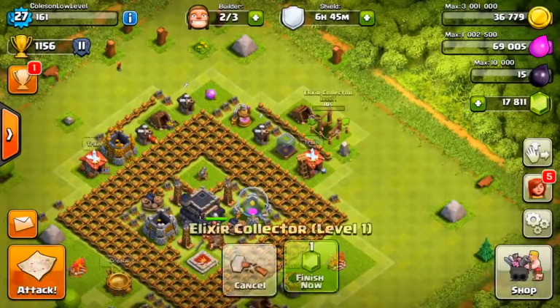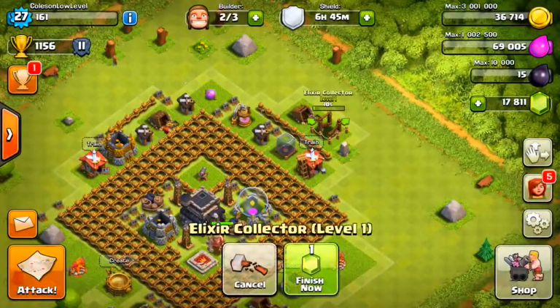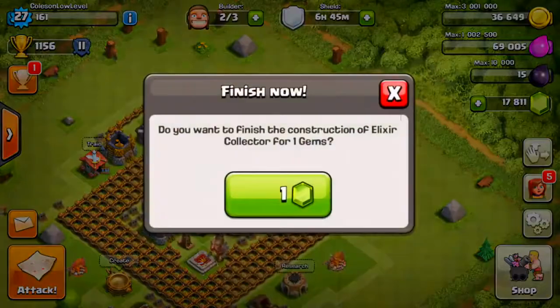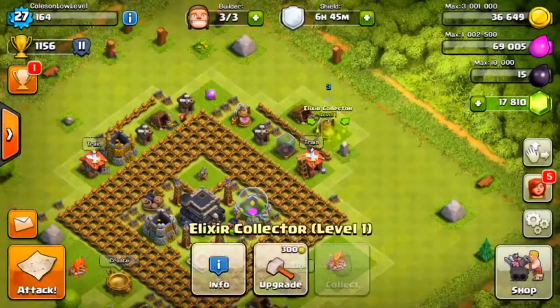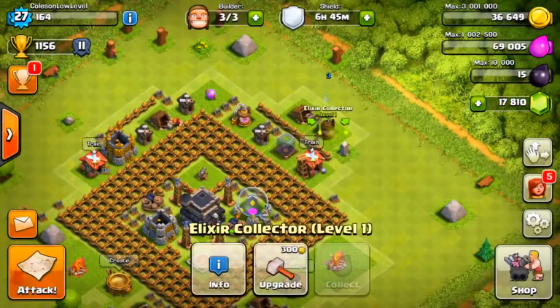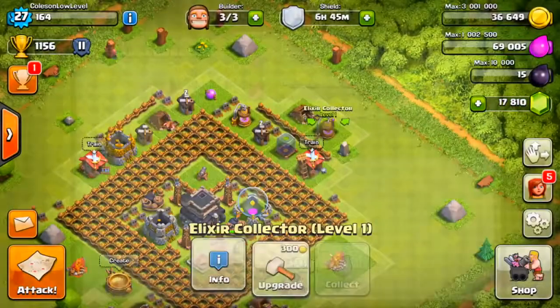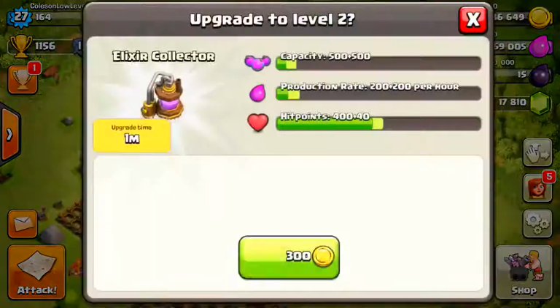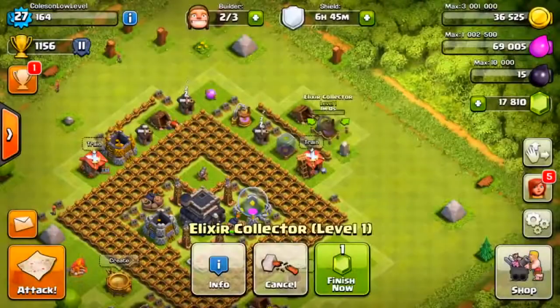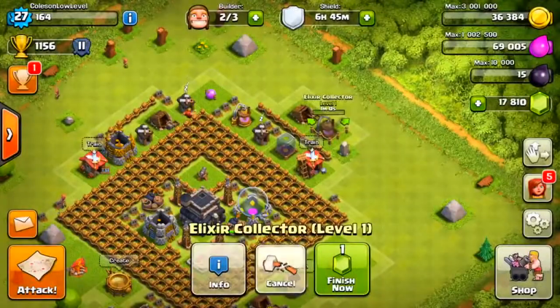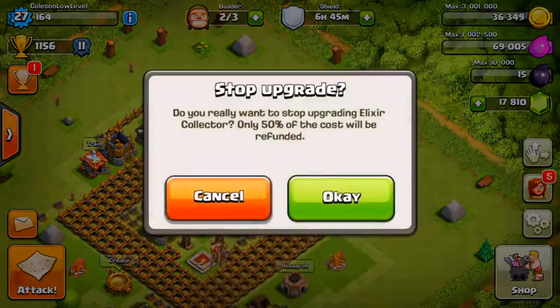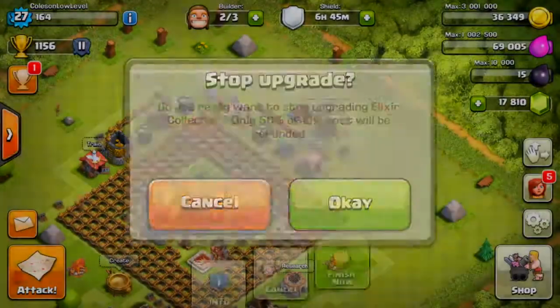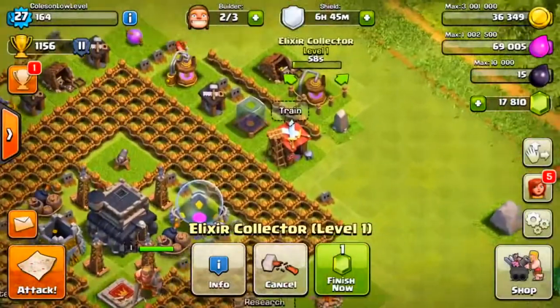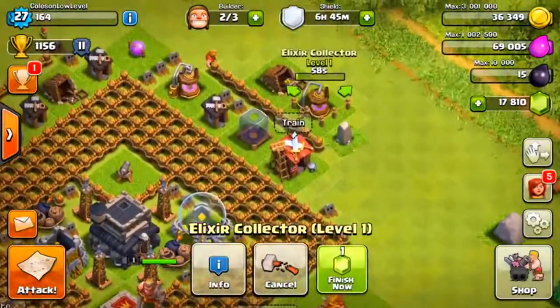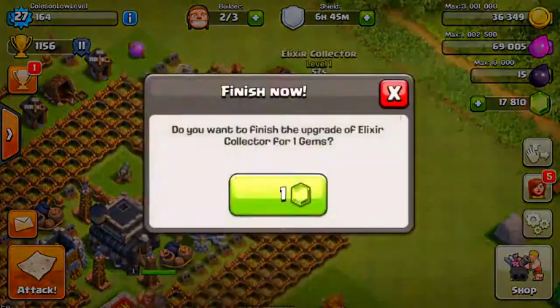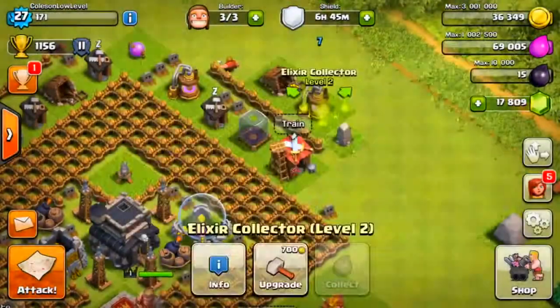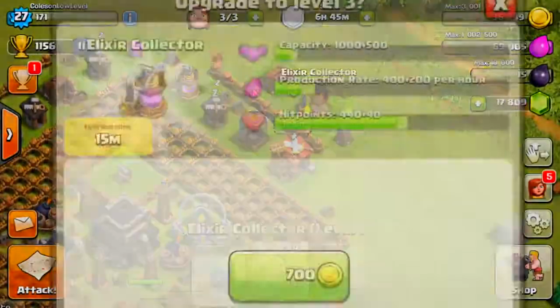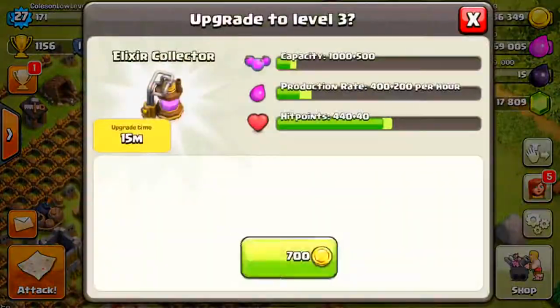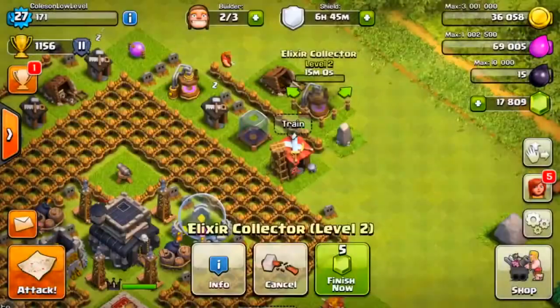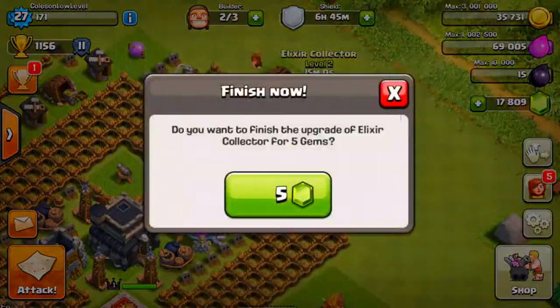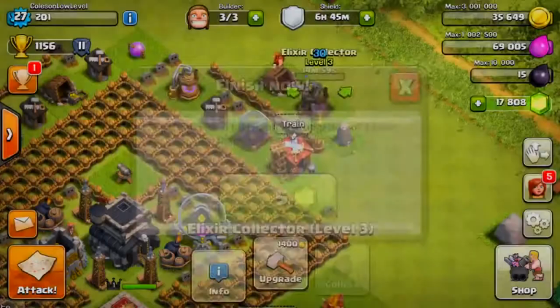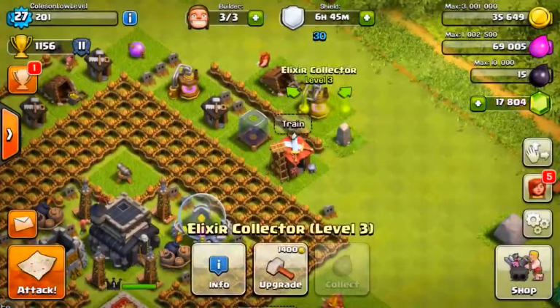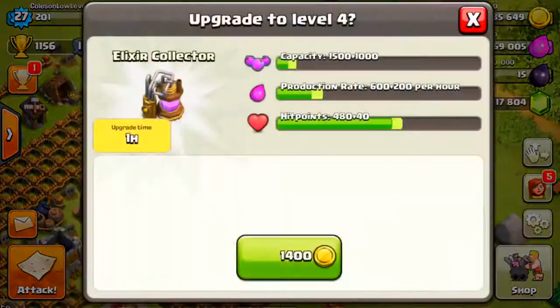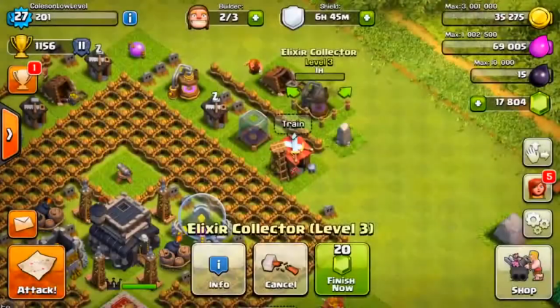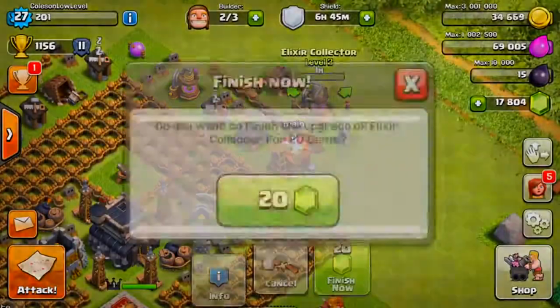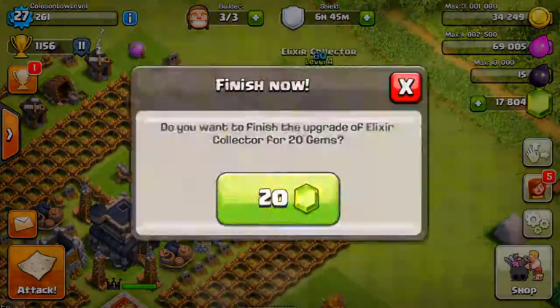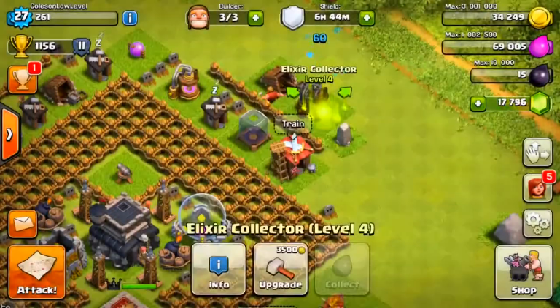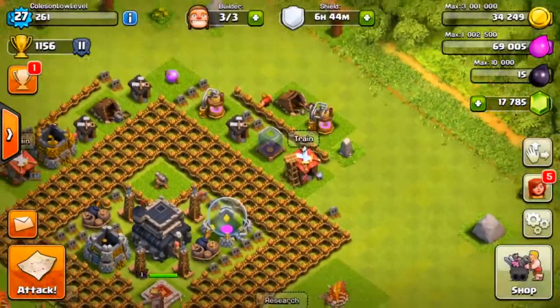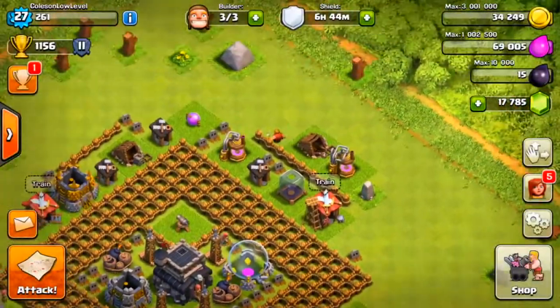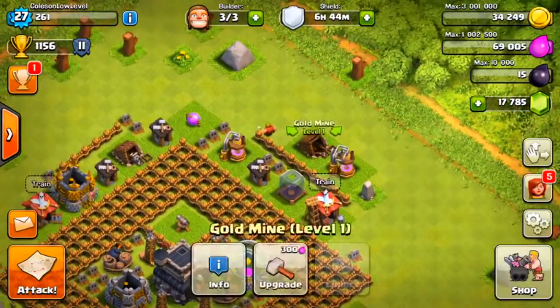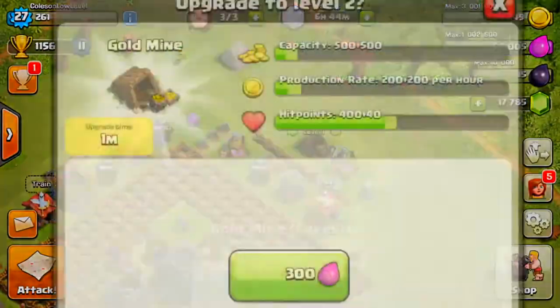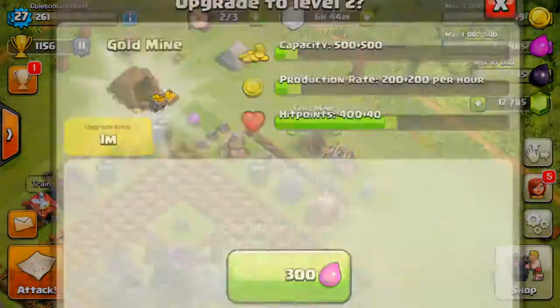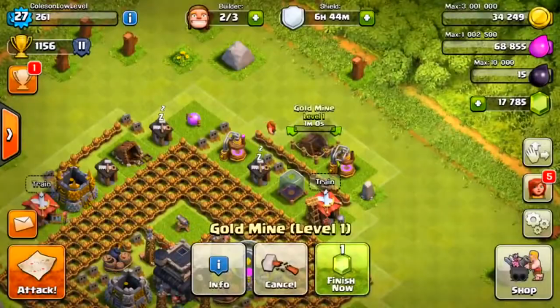Every time I come back I have to buy more resources — so let's upgrade that. We're going to gem one, gem two, gem three, gem four, gem five. And yeah, level four. Okay, next one.